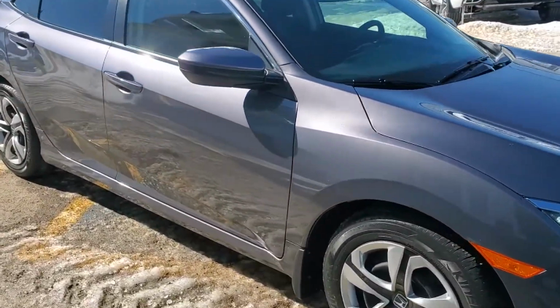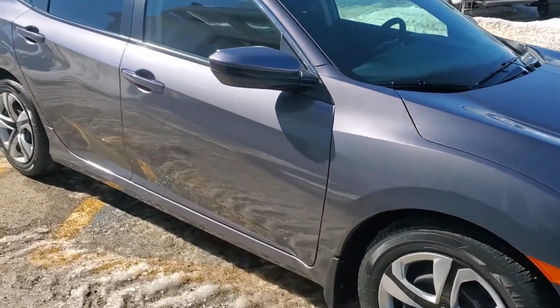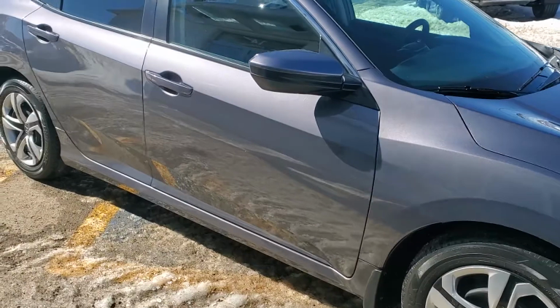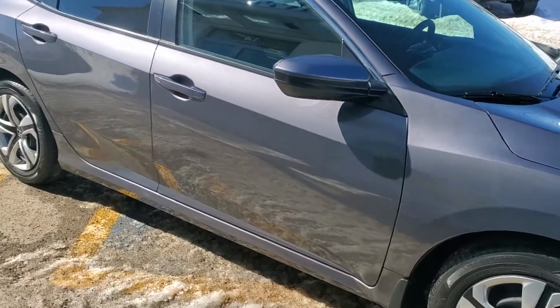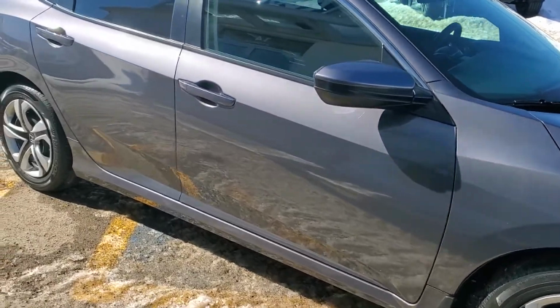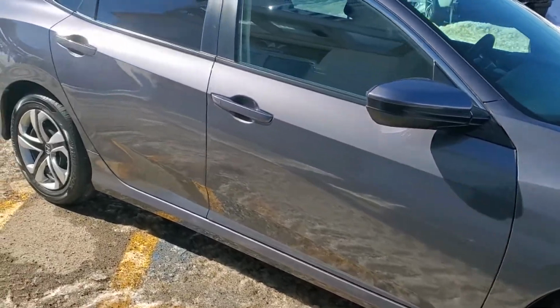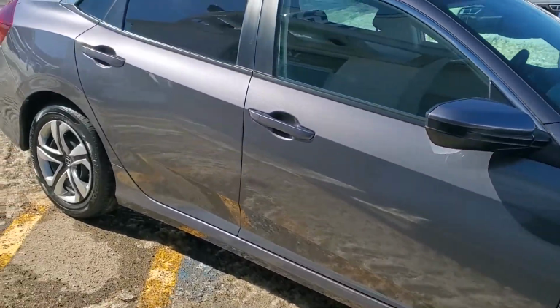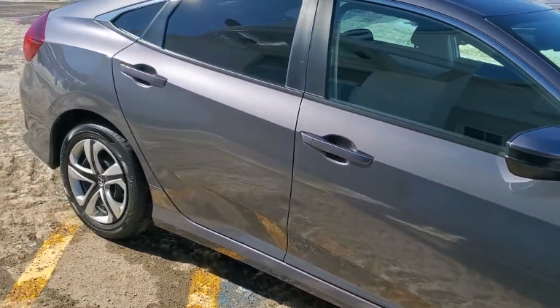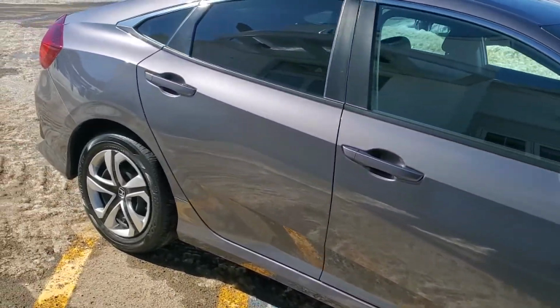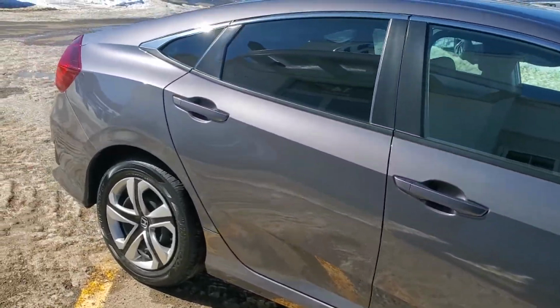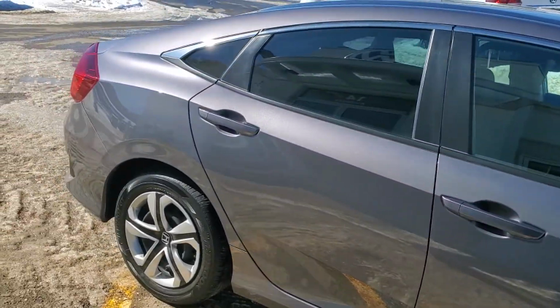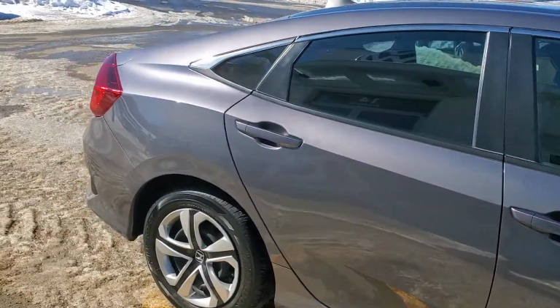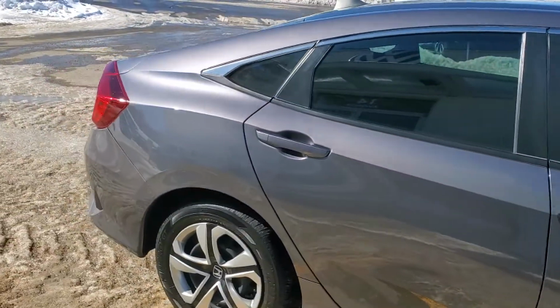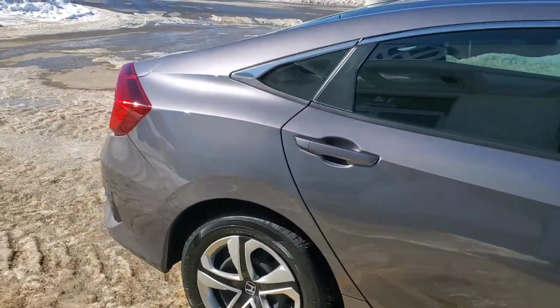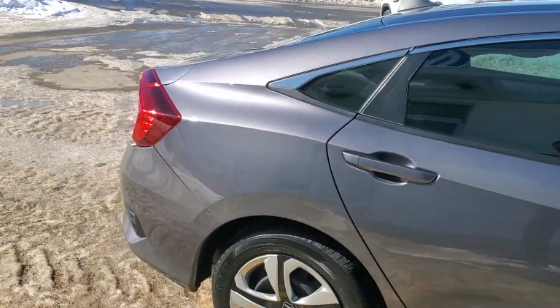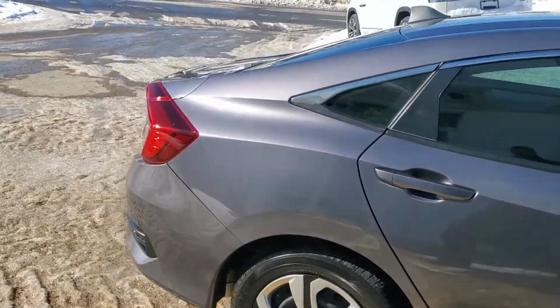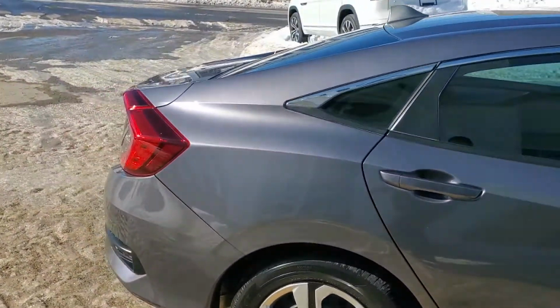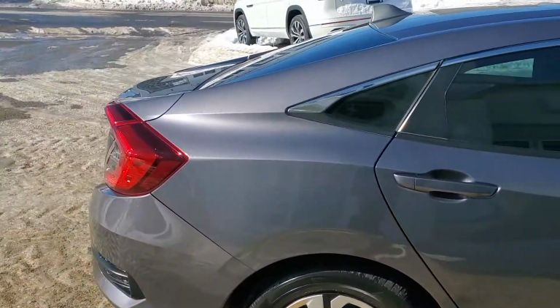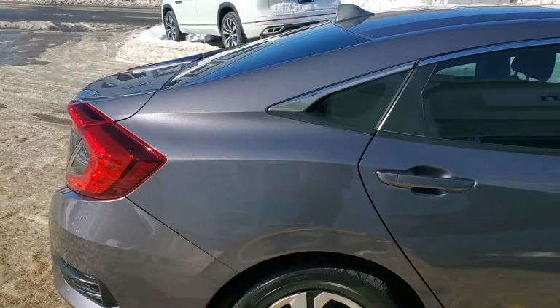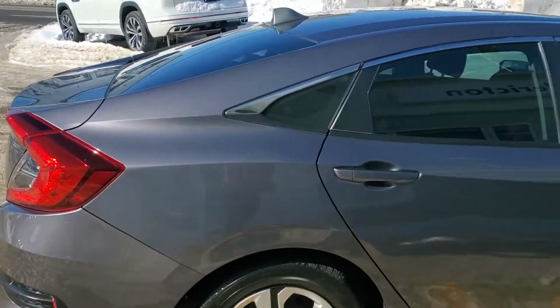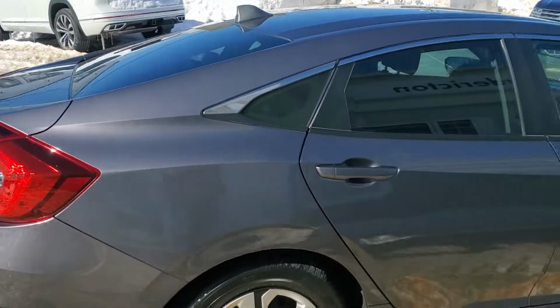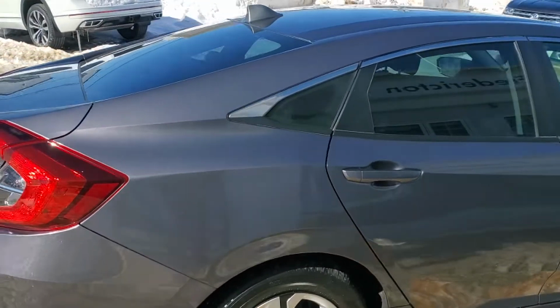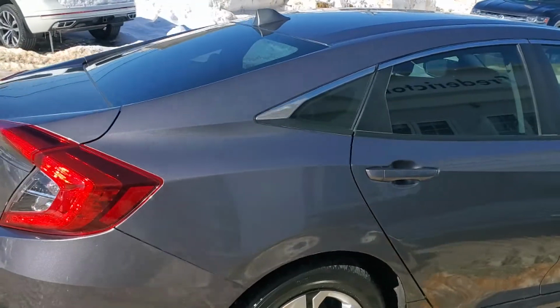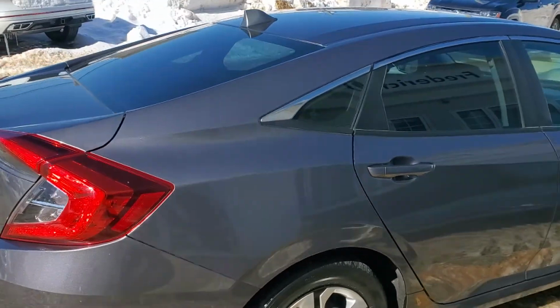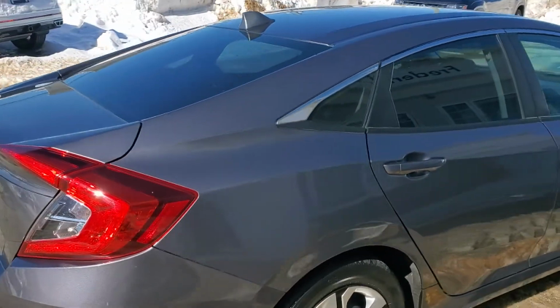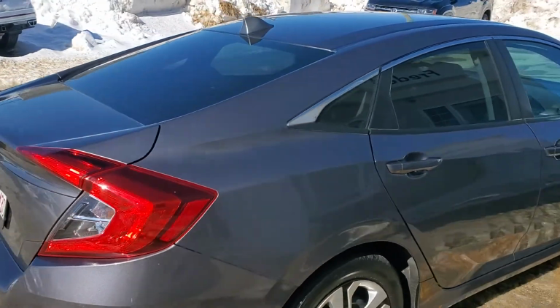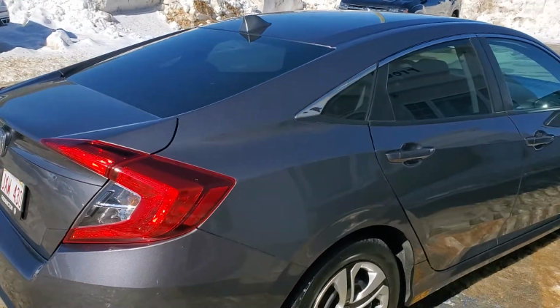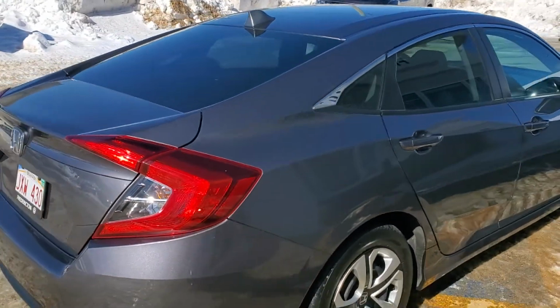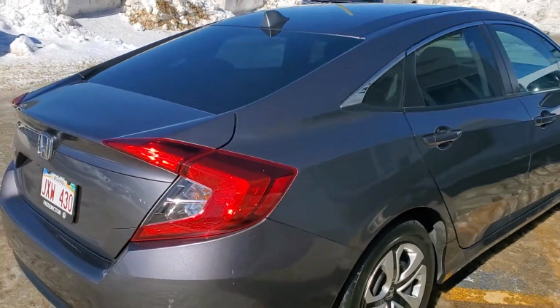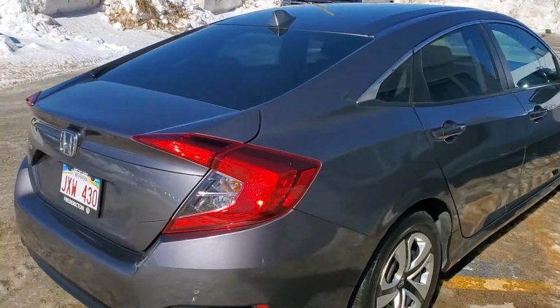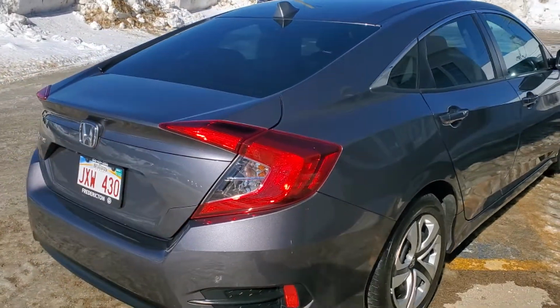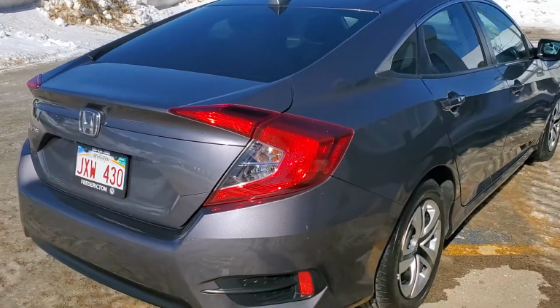Safety inspected, services all up-to-date, professionally detailed. This thing is ready to rock and roll. Has rear tinted windows already — that'll save you about three, four hundred bucks here in the province.